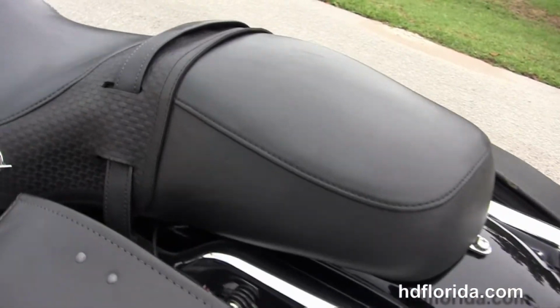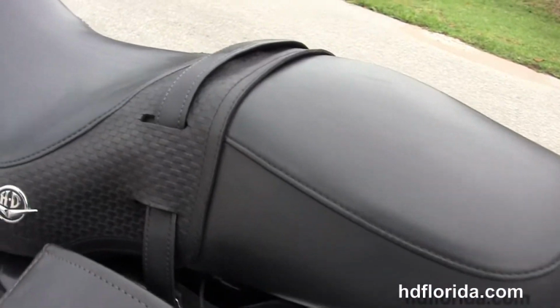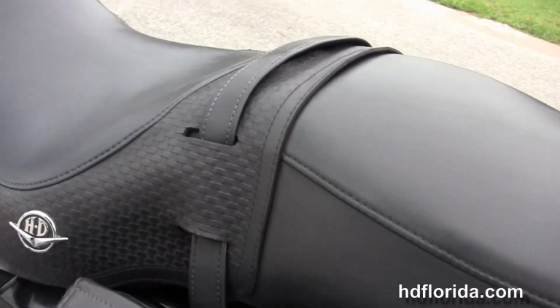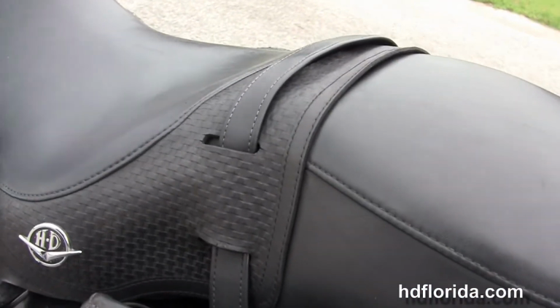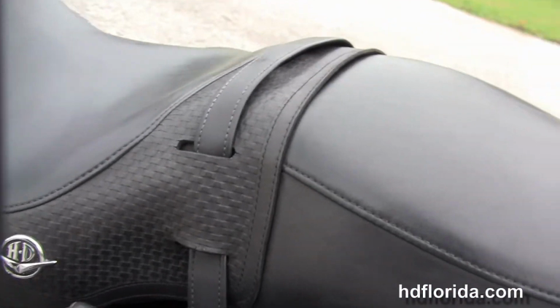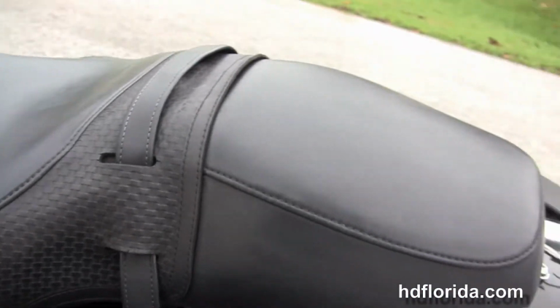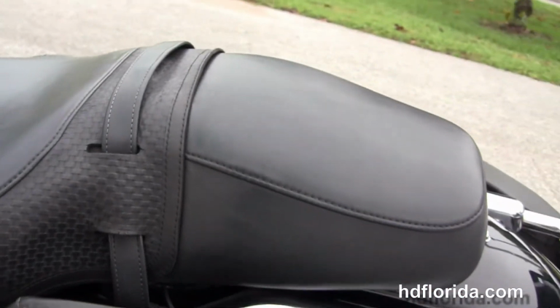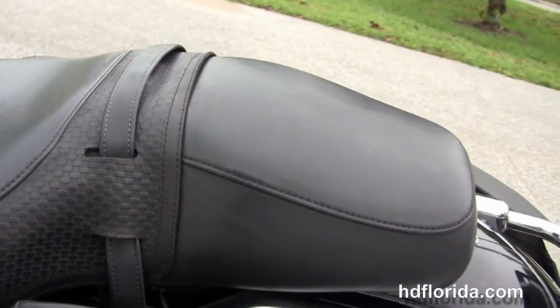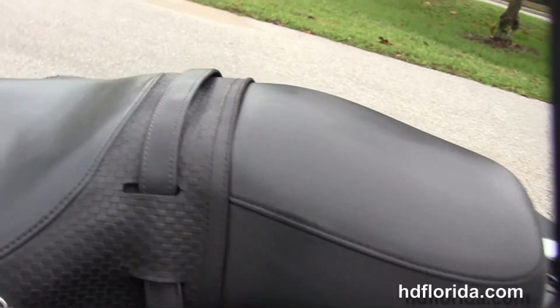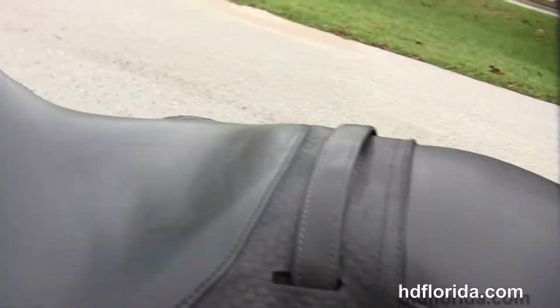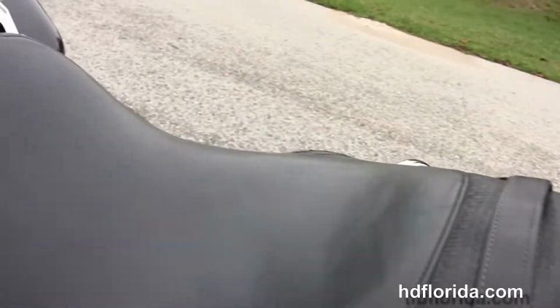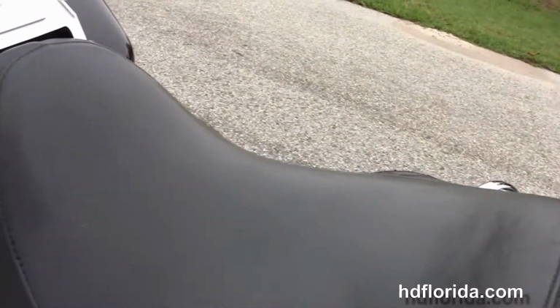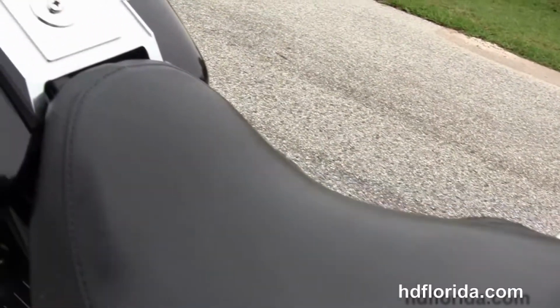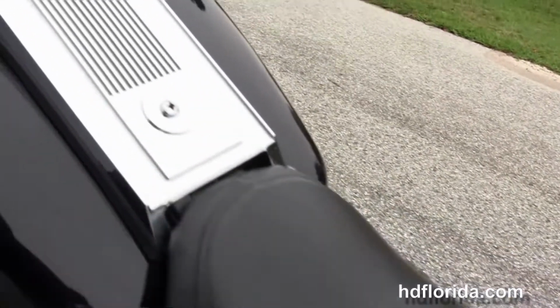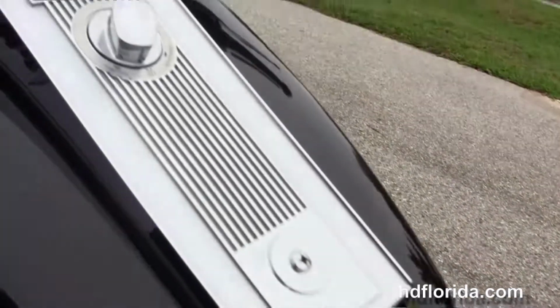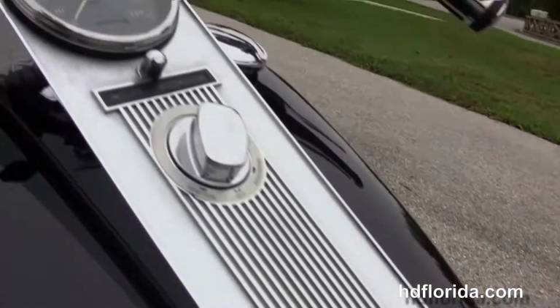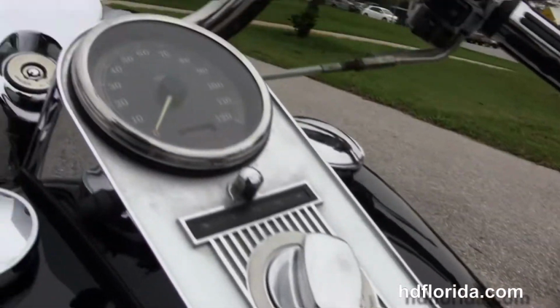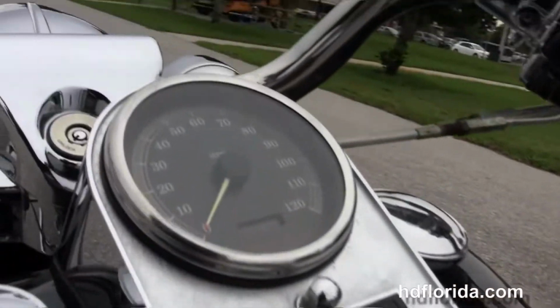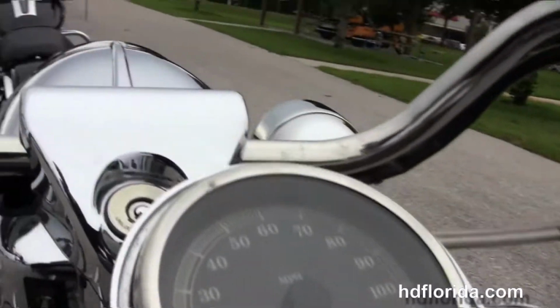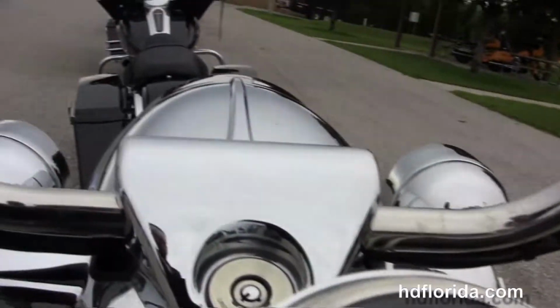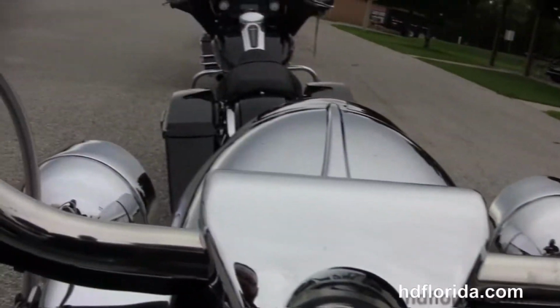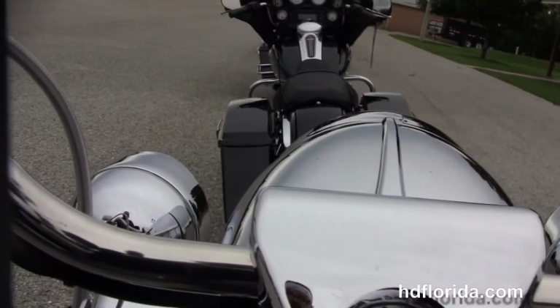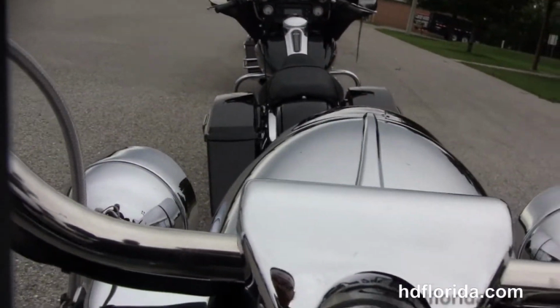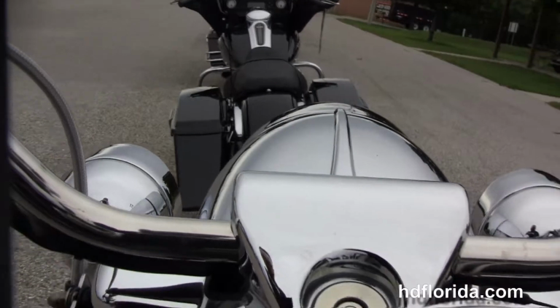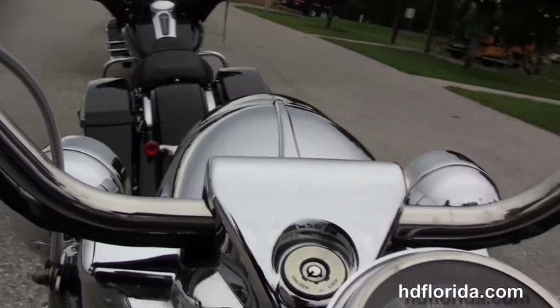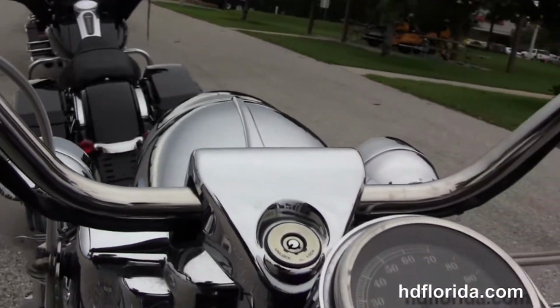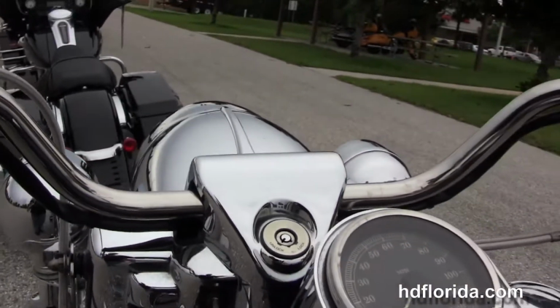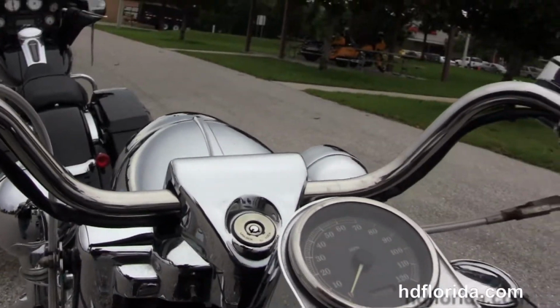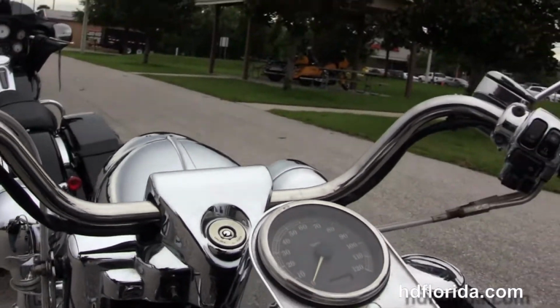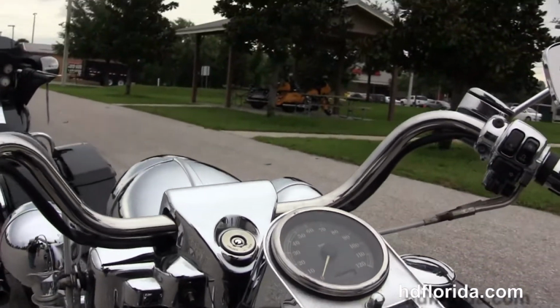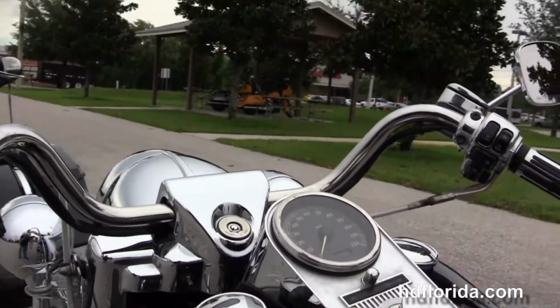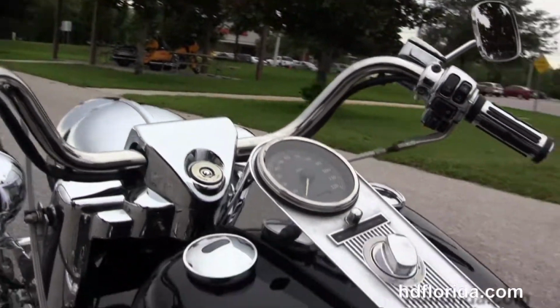It's got the upgraded chrome turn signal trim rings, the lay down license plate frame, the 2-up seat, the chrome tank trim, and a pull back bar, so the upgraded chrome master cylinder, switch housings, grips, mirrors and levers.